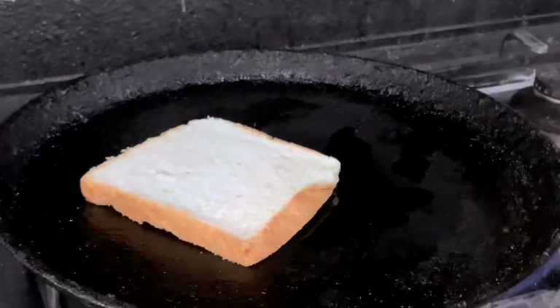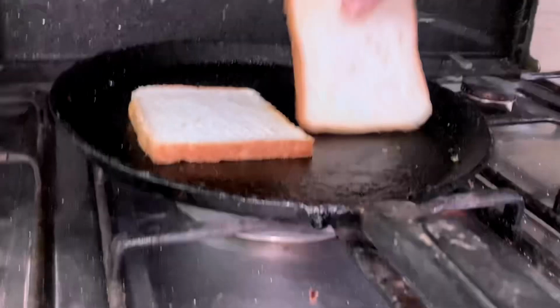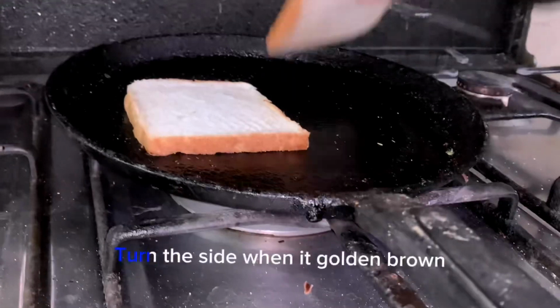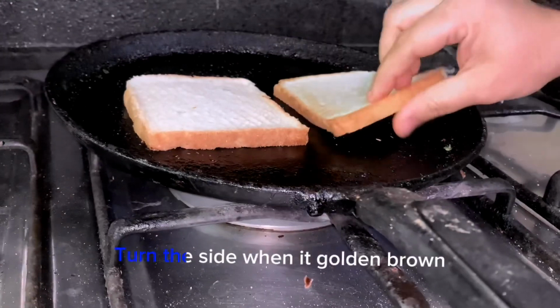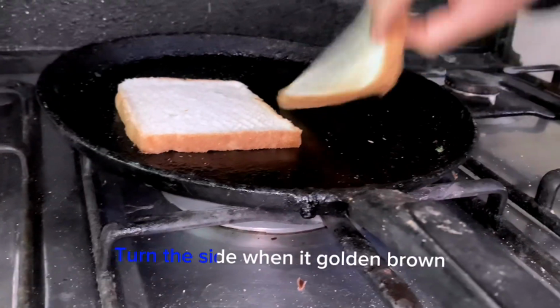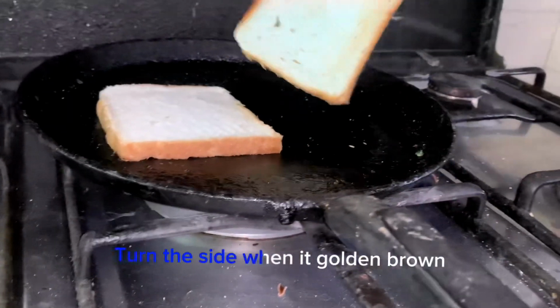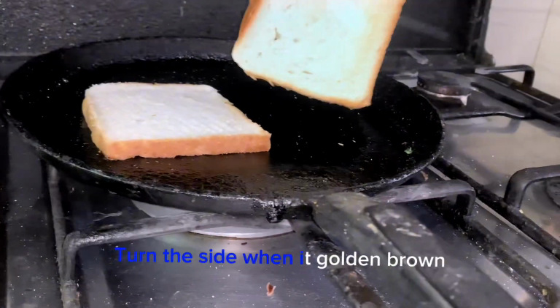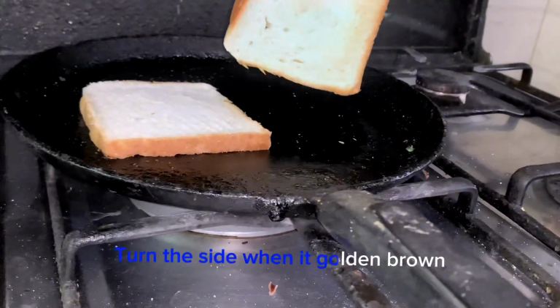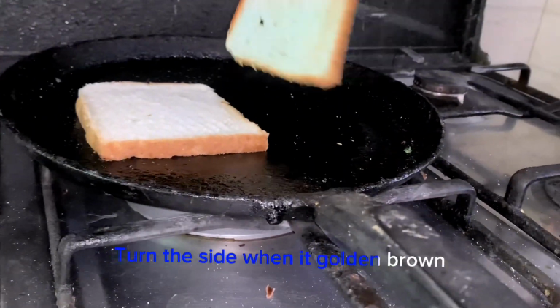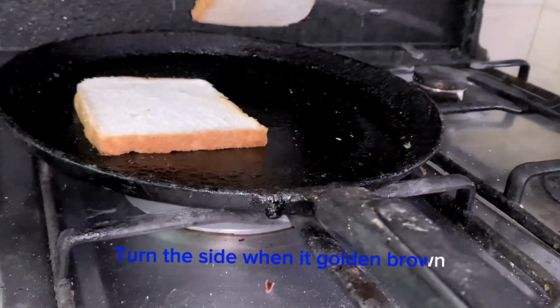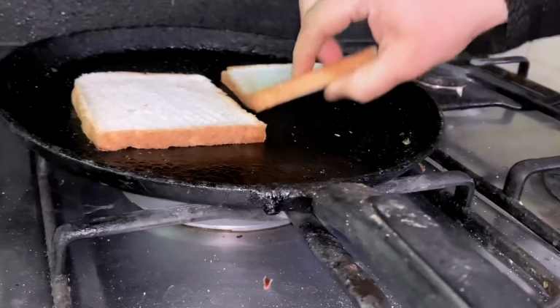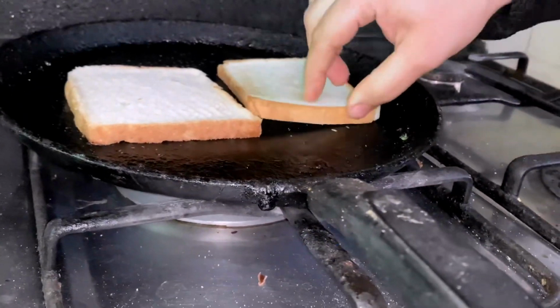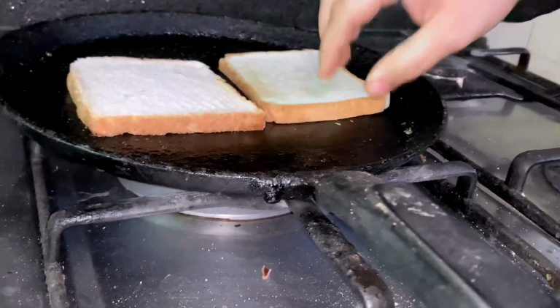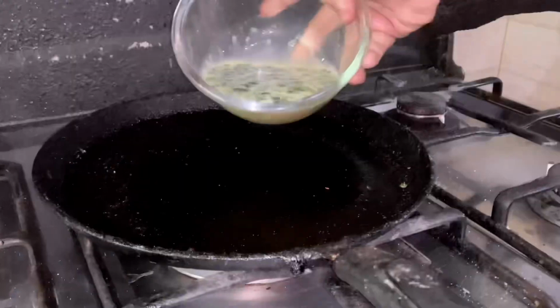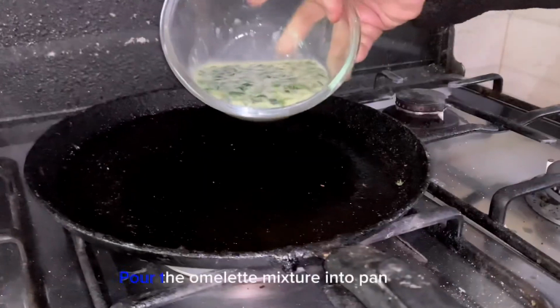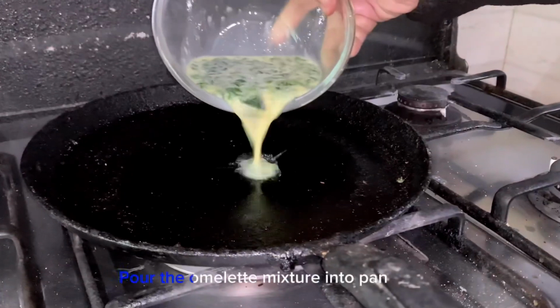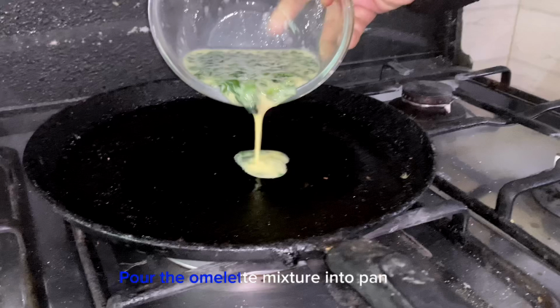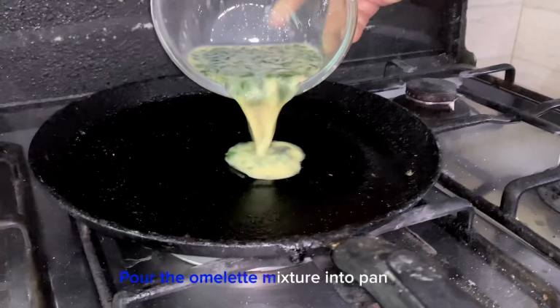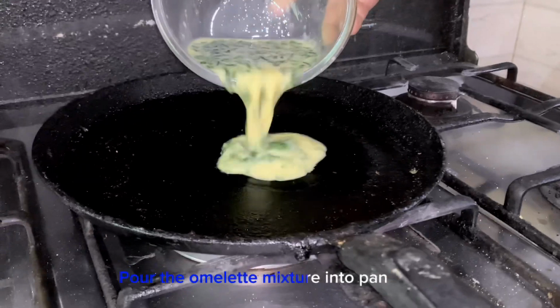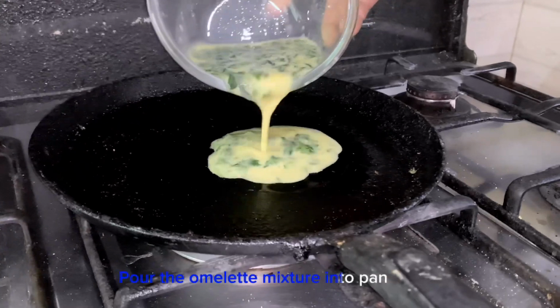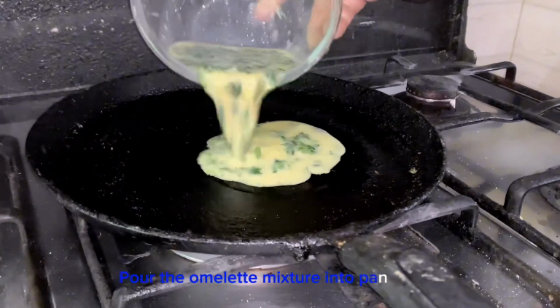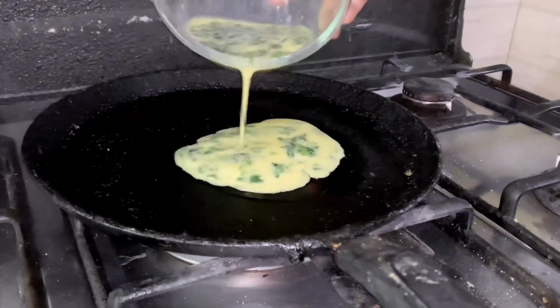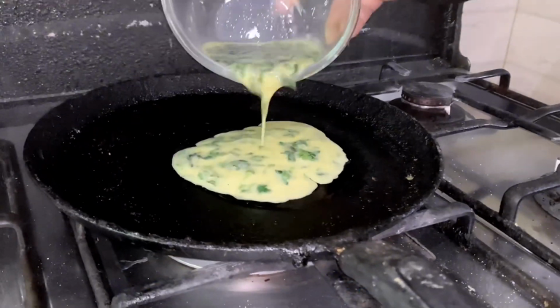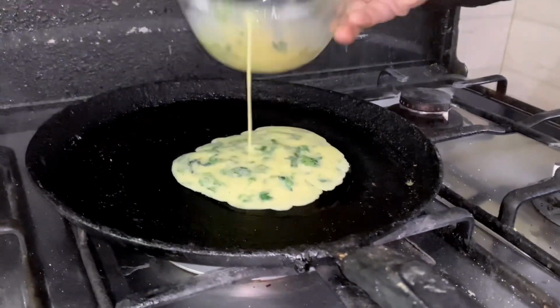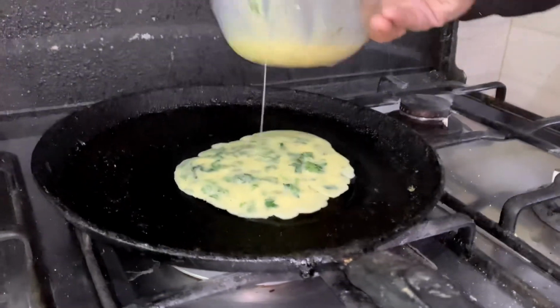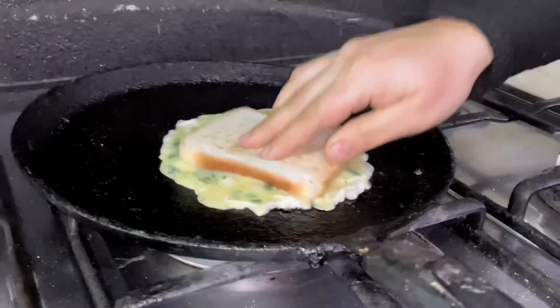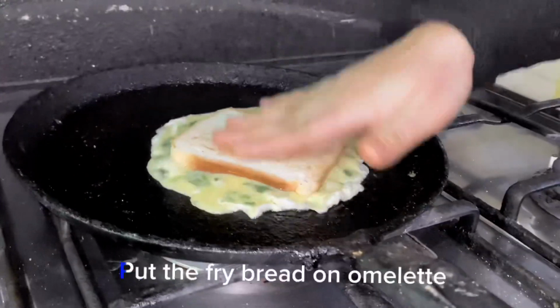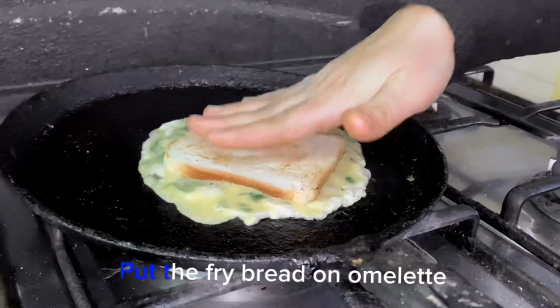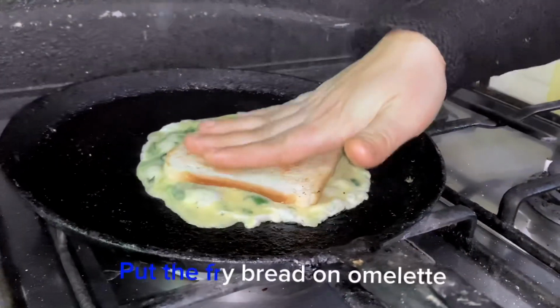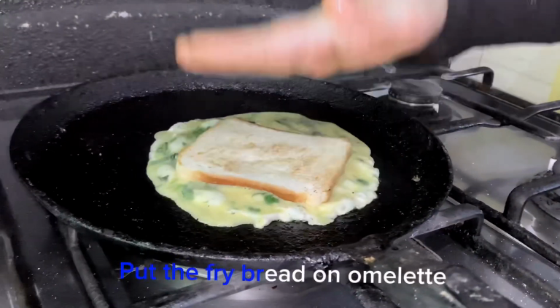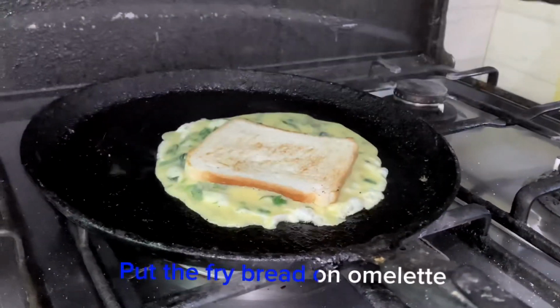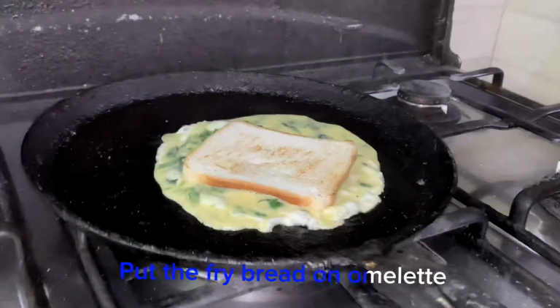Turn the side when it is golden brown. Pour the omelet mixture into the pan. Put the fried bread on the omelet.